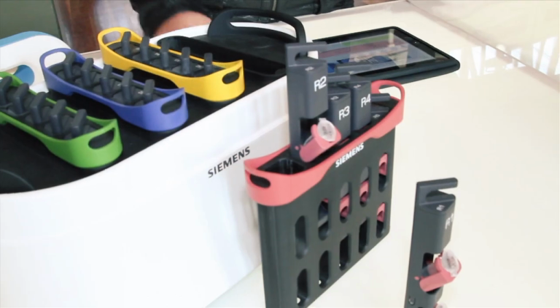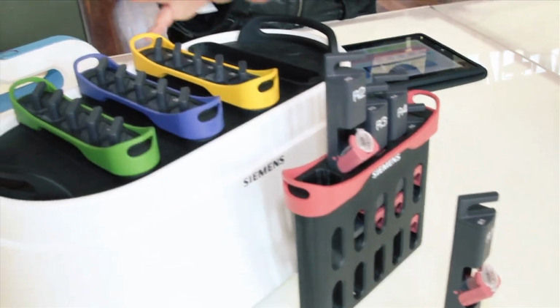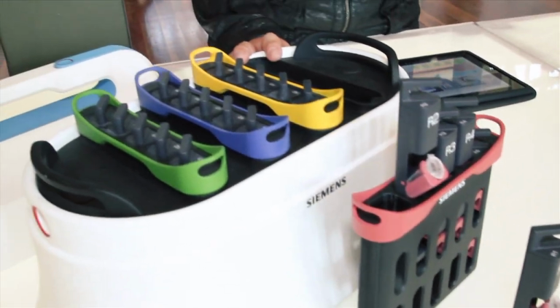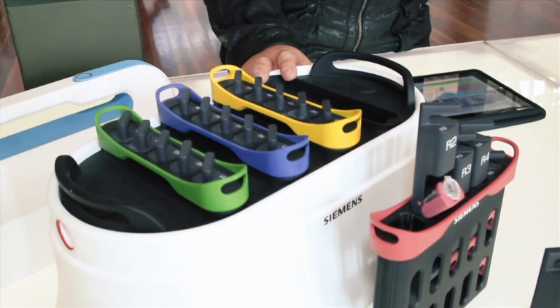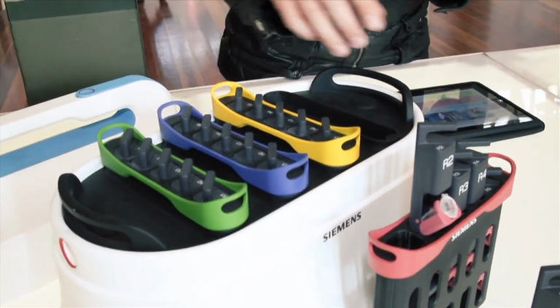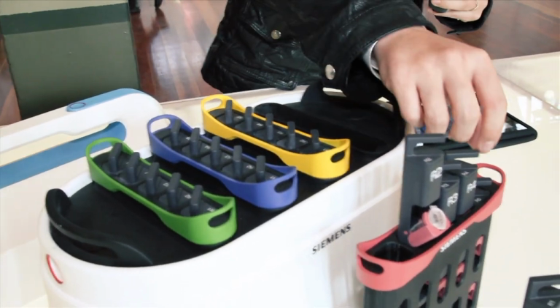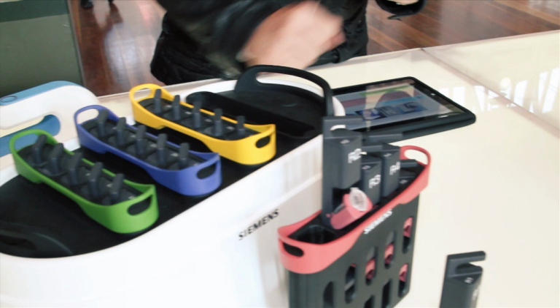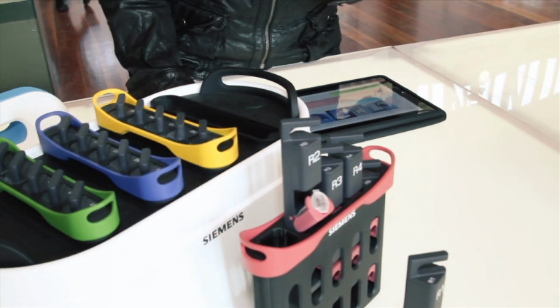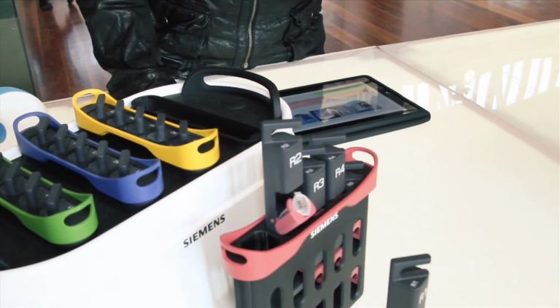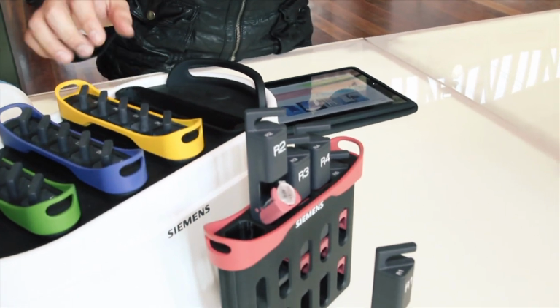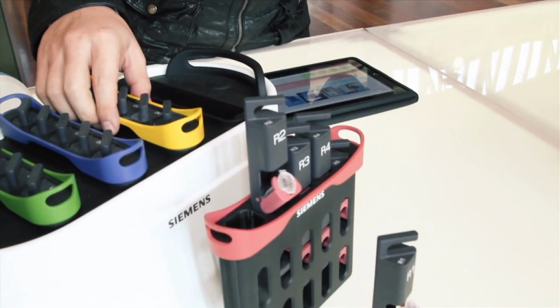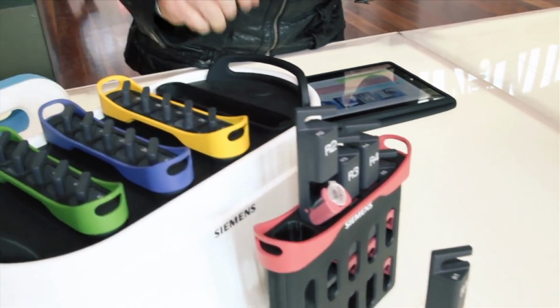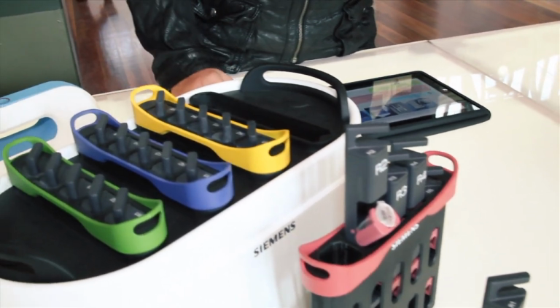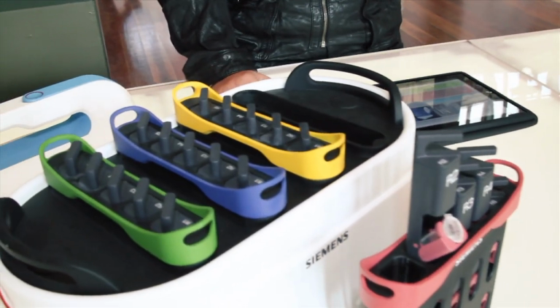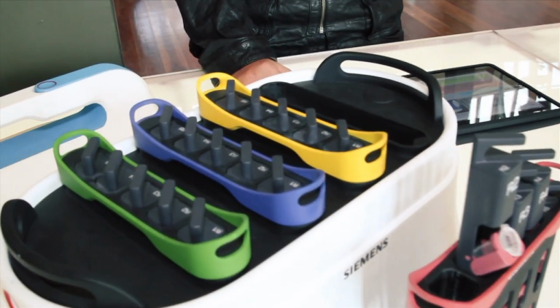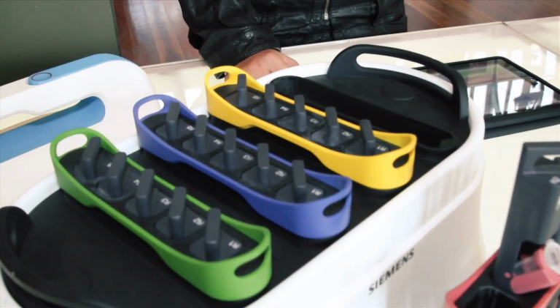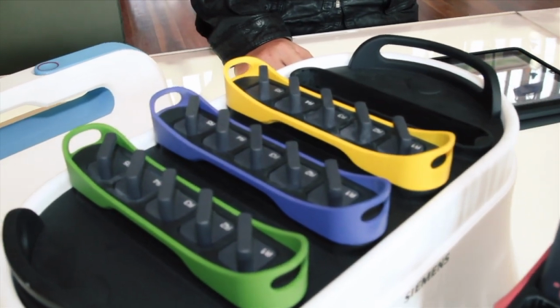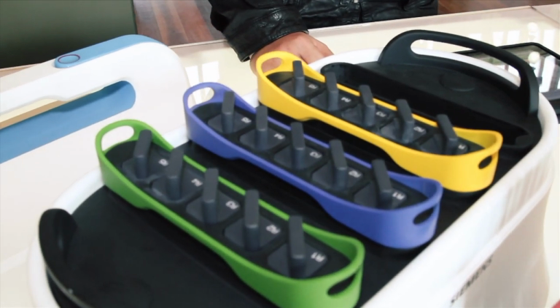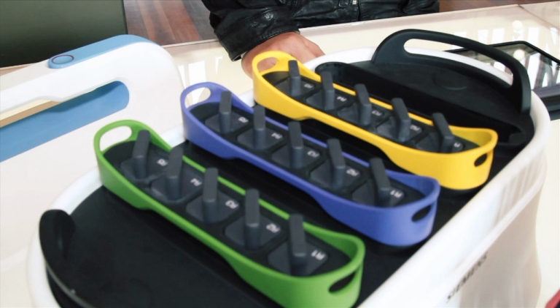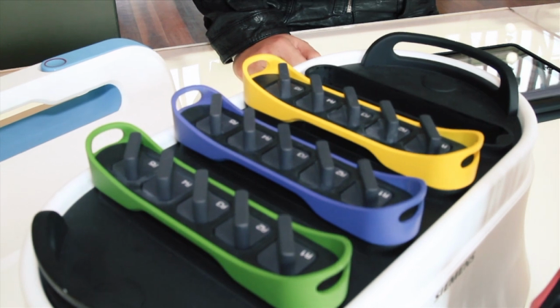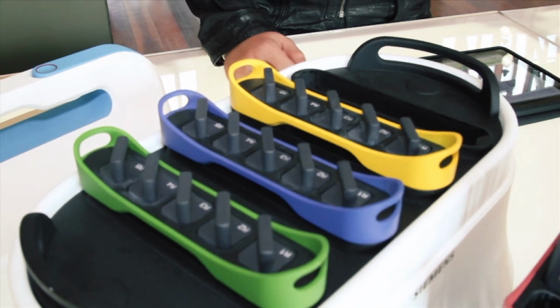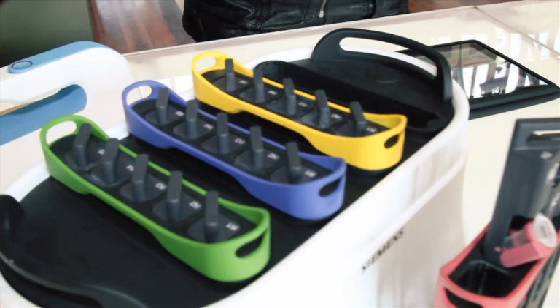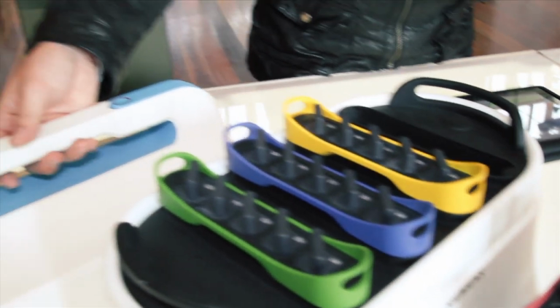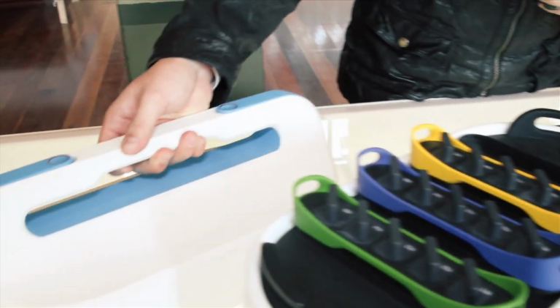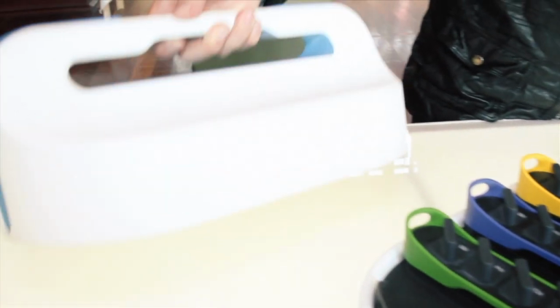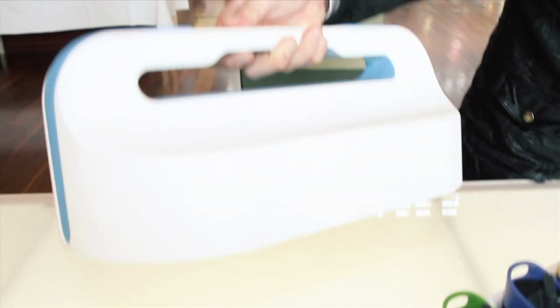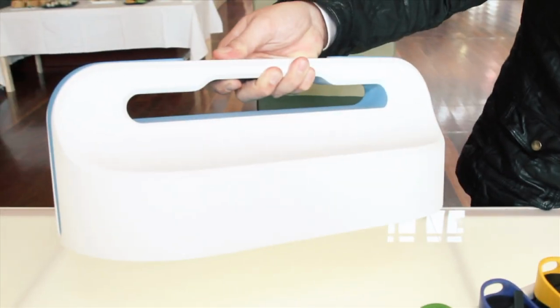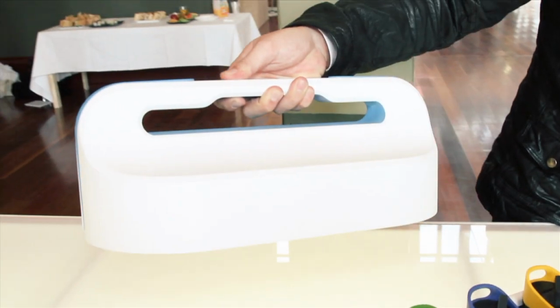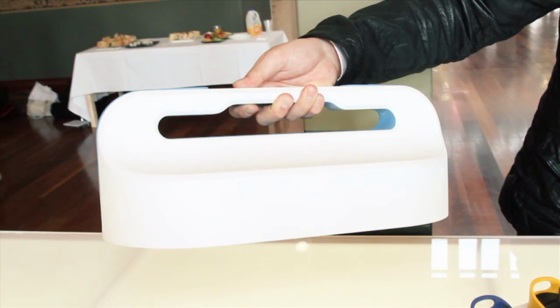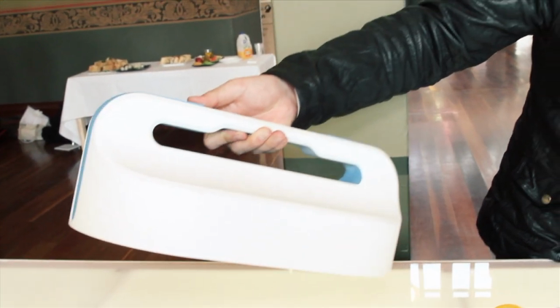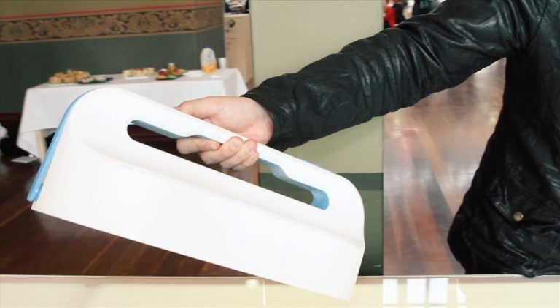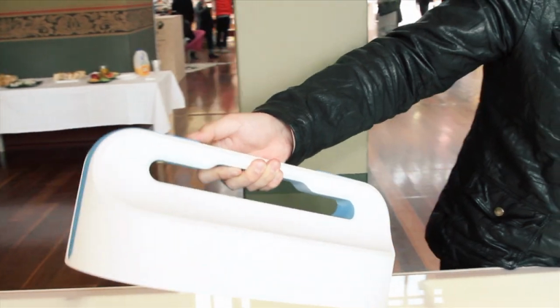My liquid nitrogen carrier also comes with an organizing rack which can hold up to 40 test tubes at the same time, and is also provided with an automatic locking system.